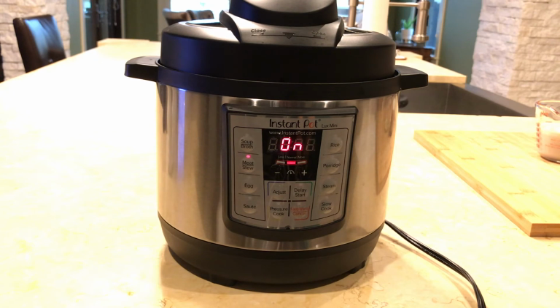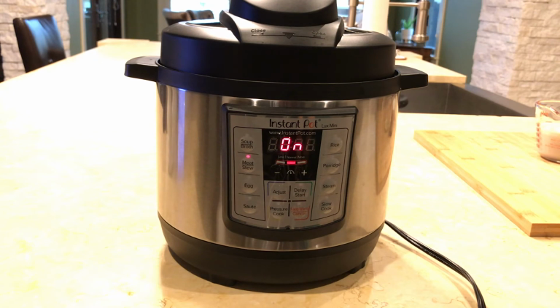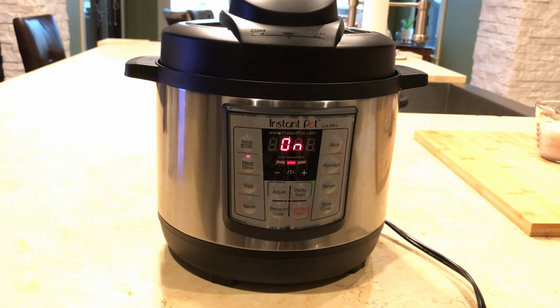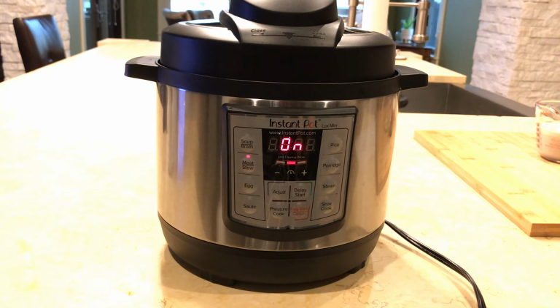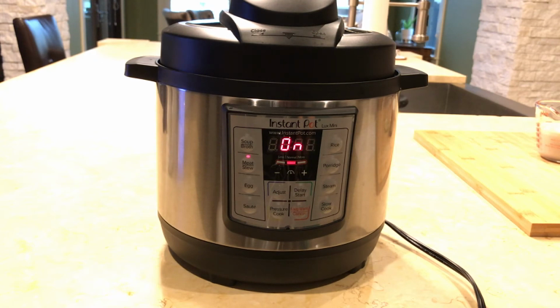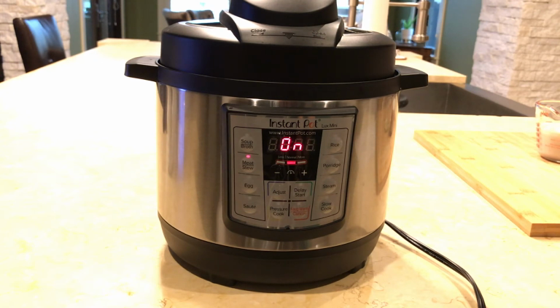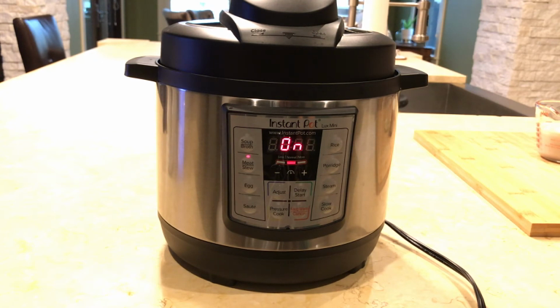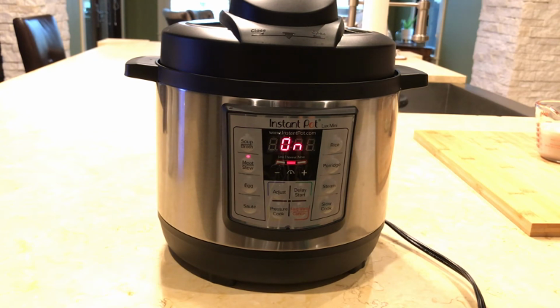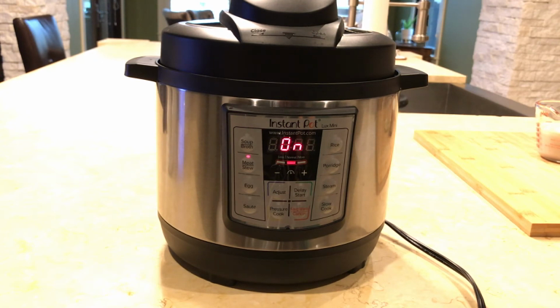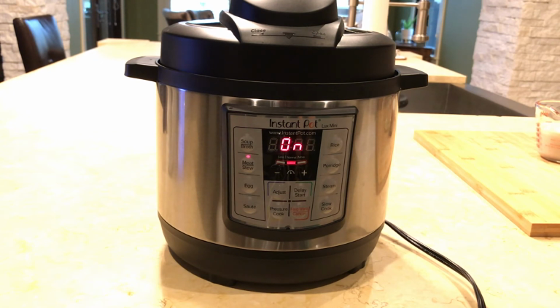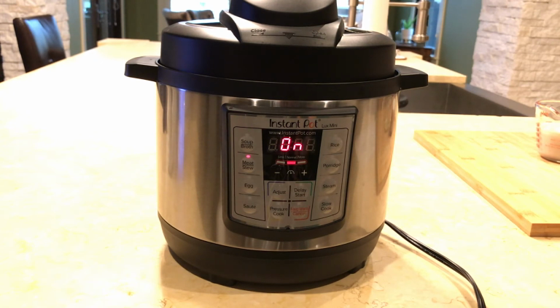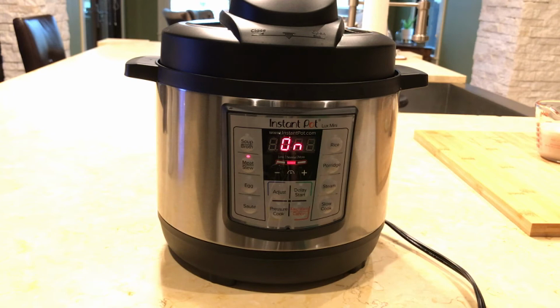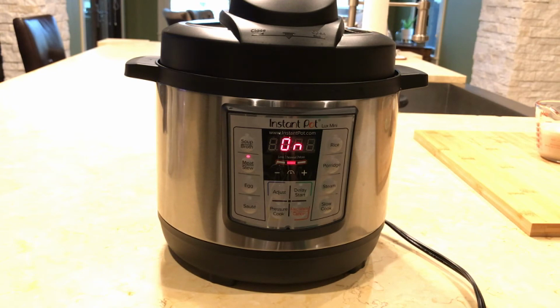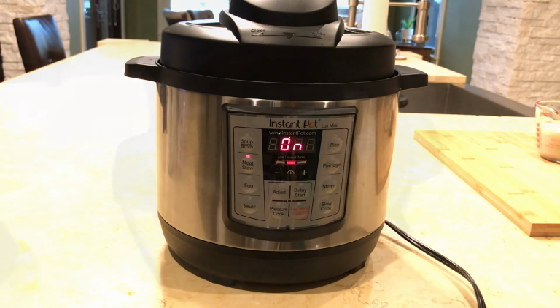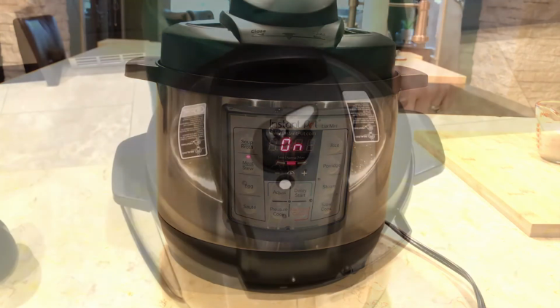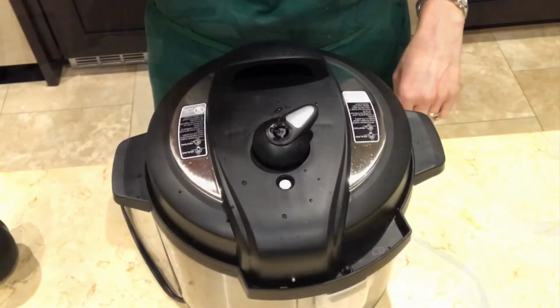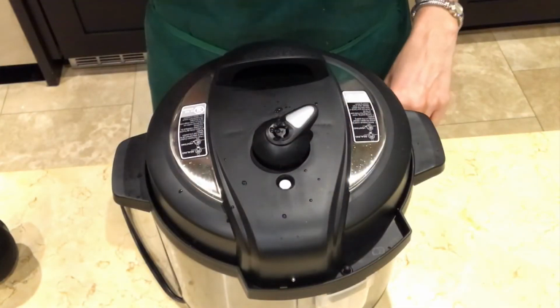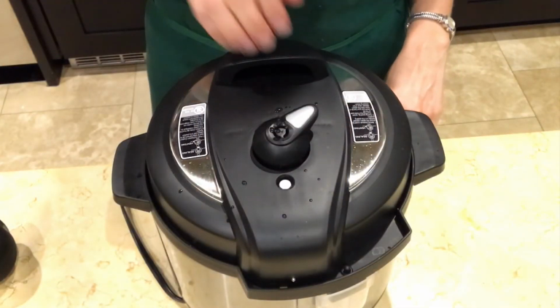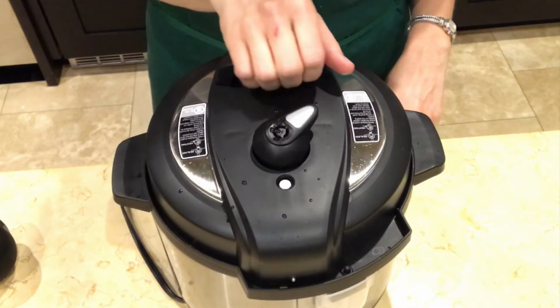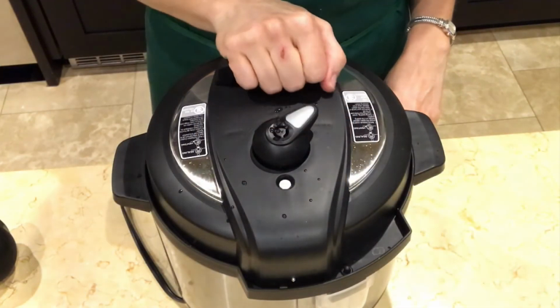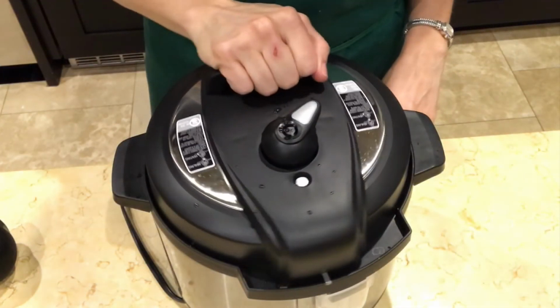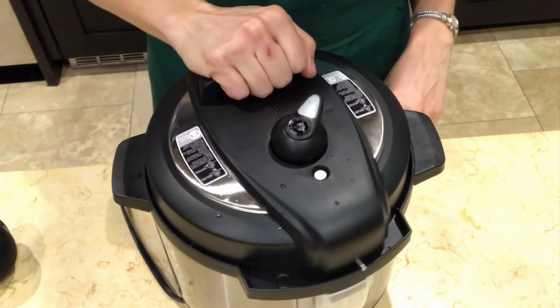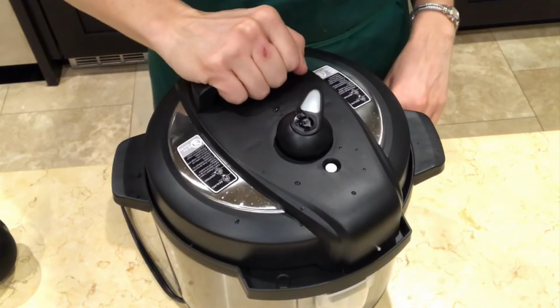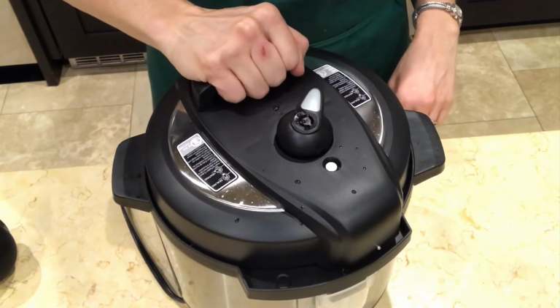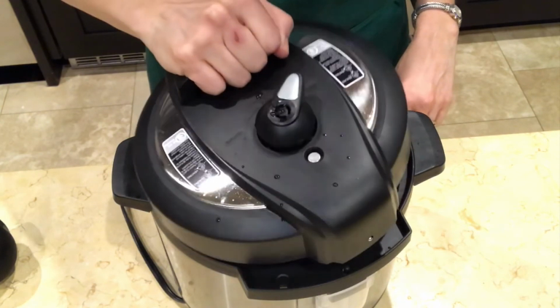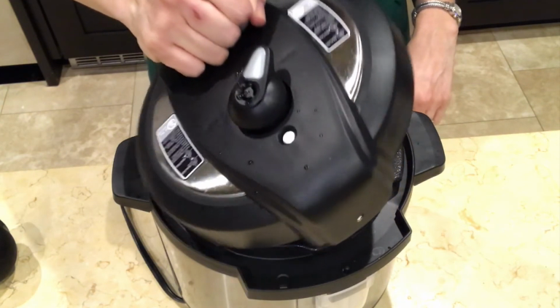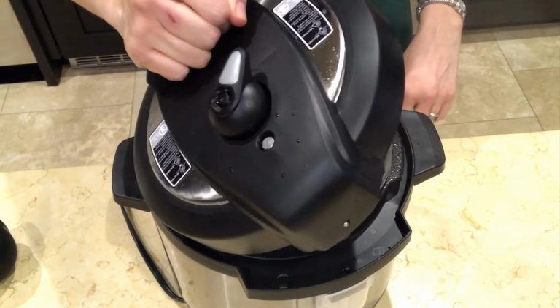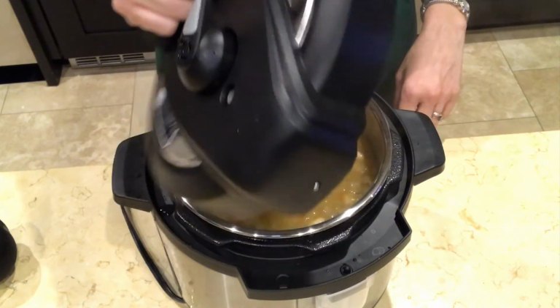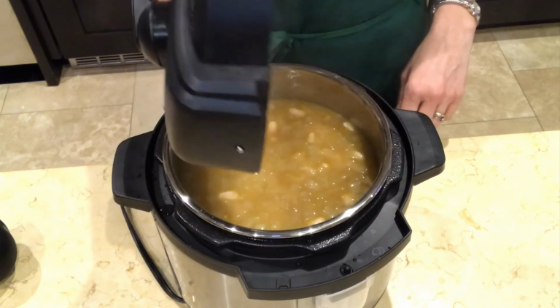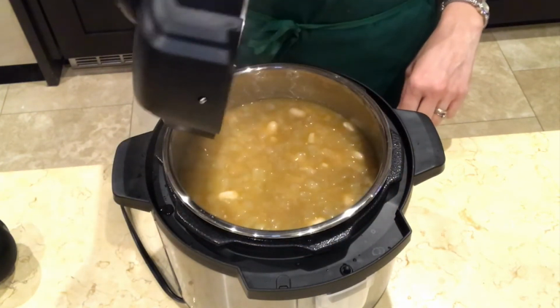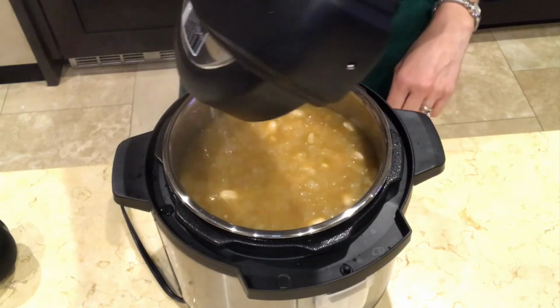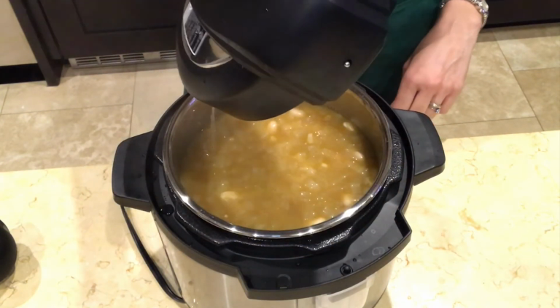In a few seconds, the pot display will say on, indicating that the pot is coming to pressure. When the cook time was complete, I did a quick release of pressure, but you can allow the pot to naturally release its pressure, which takes about 10 minutes.